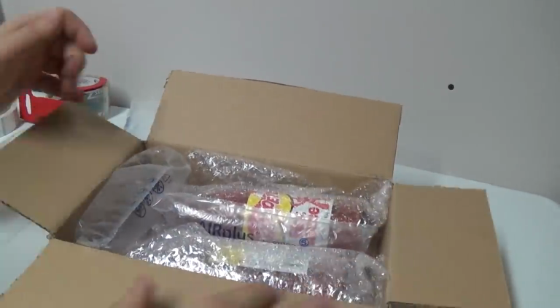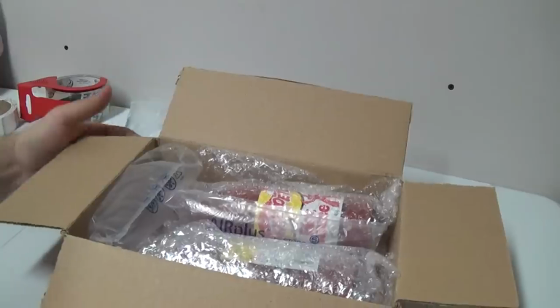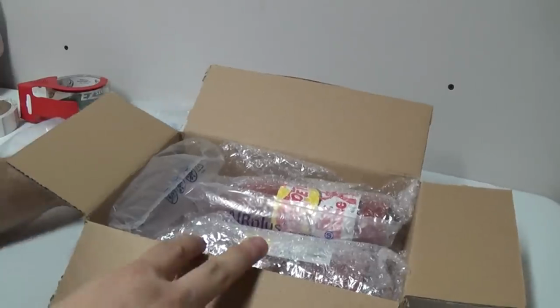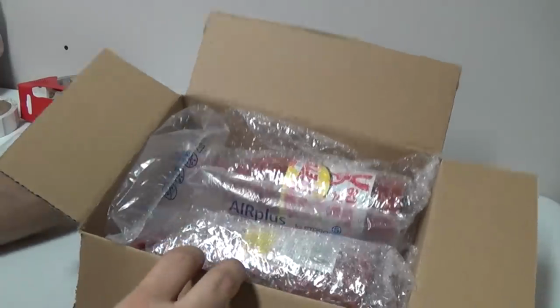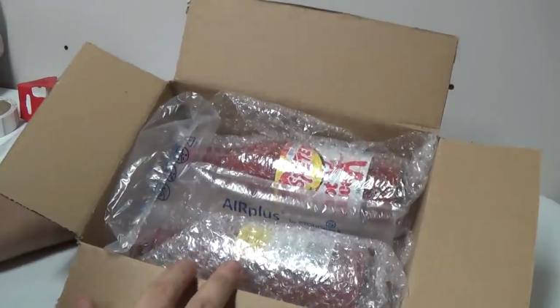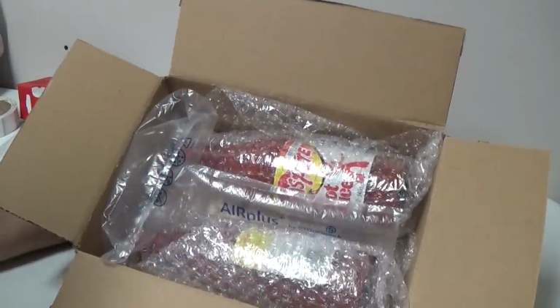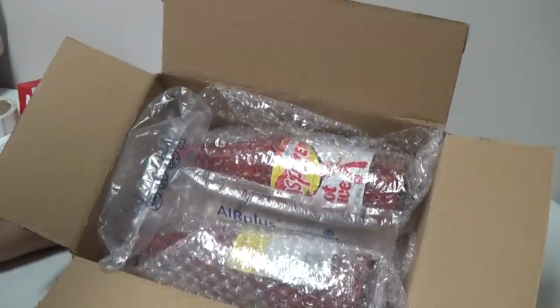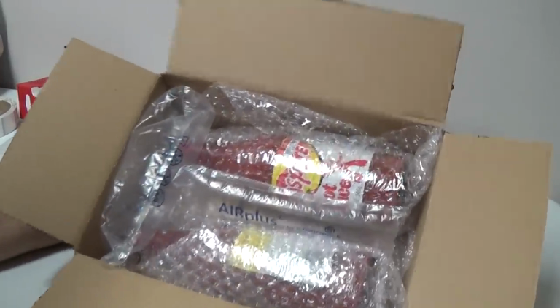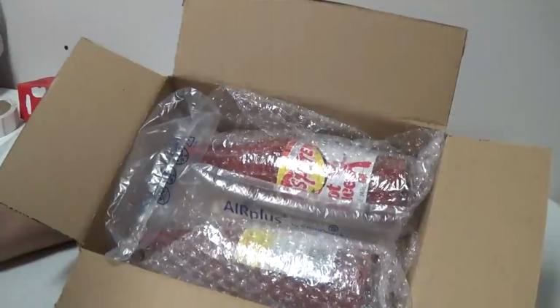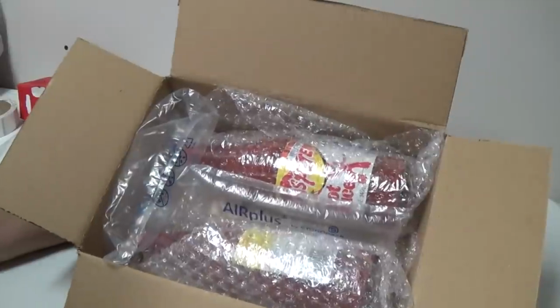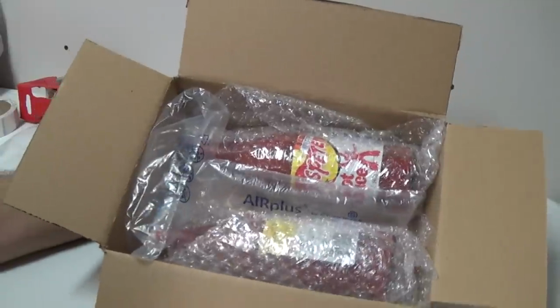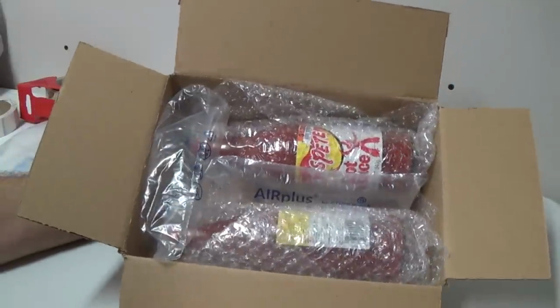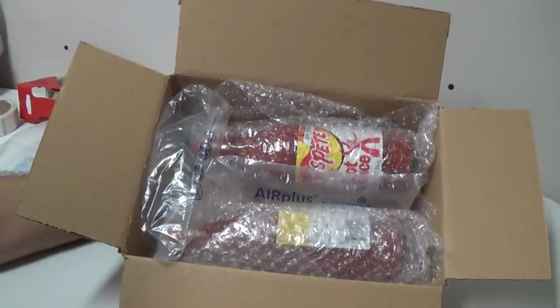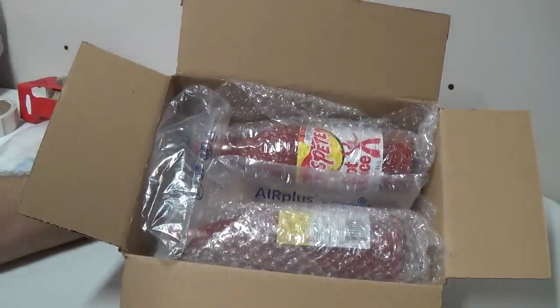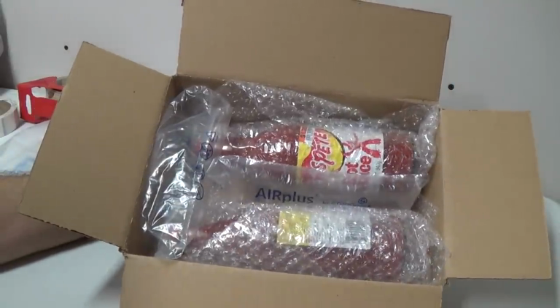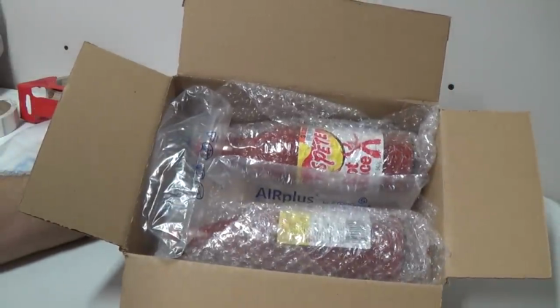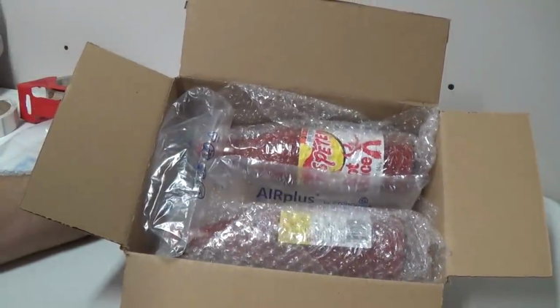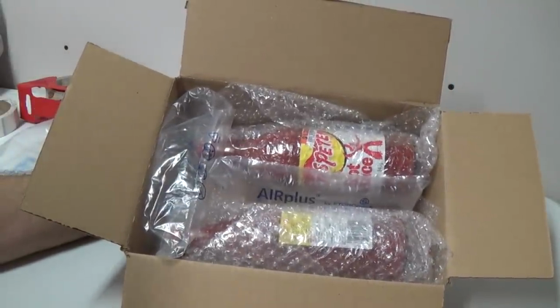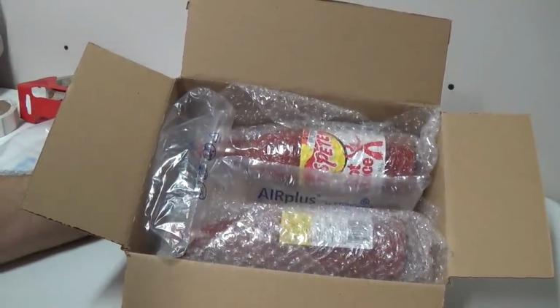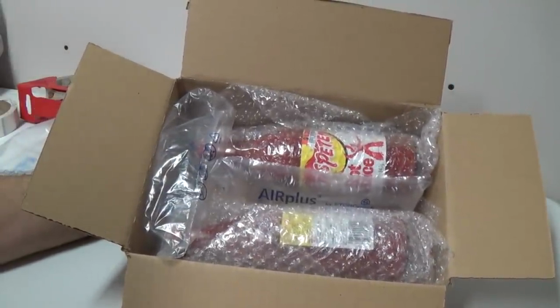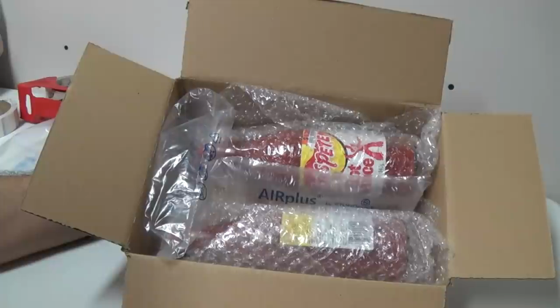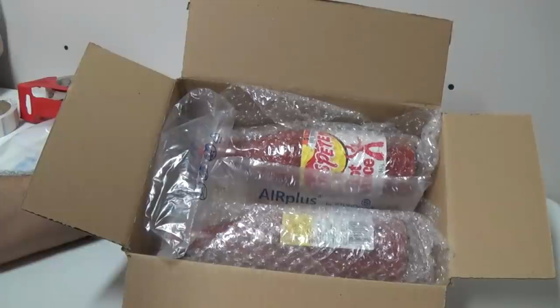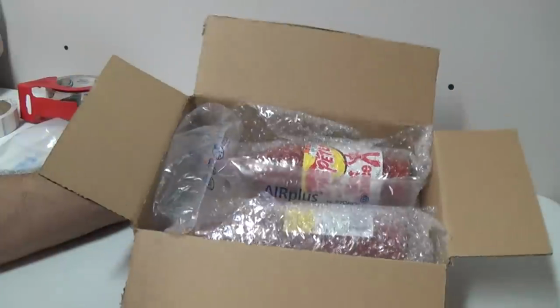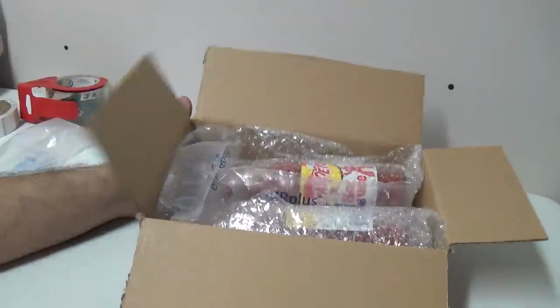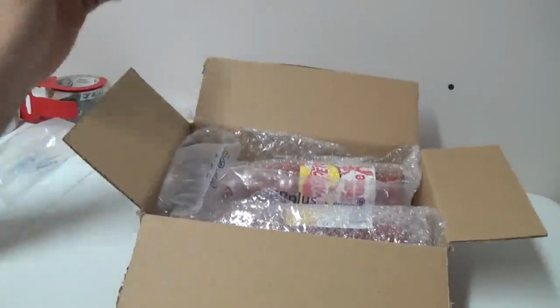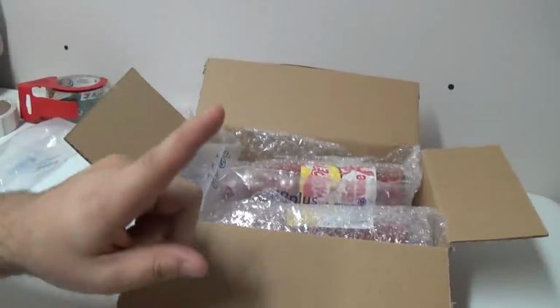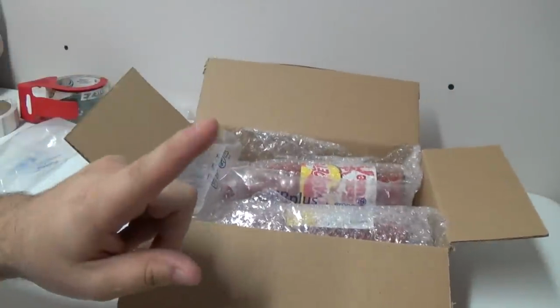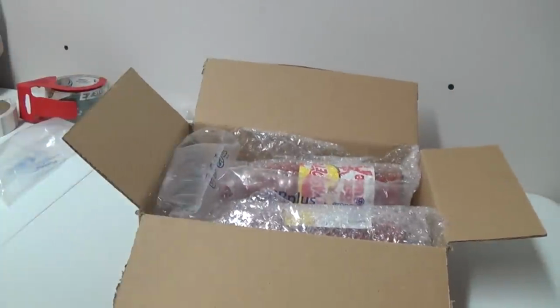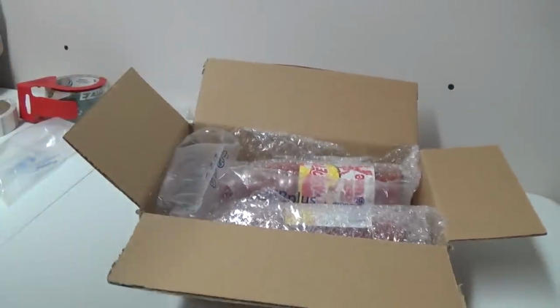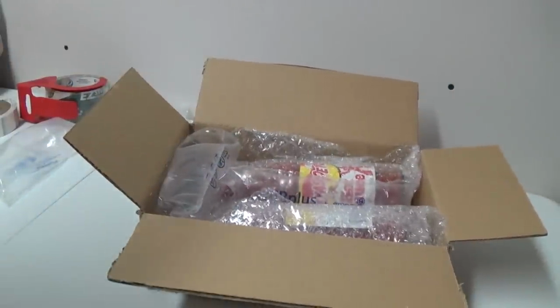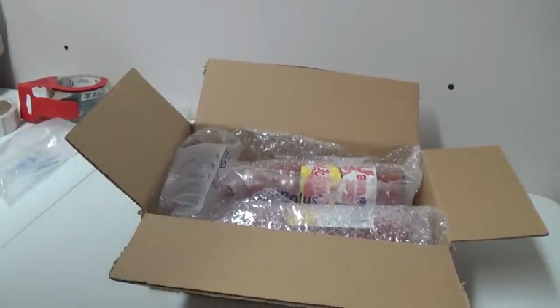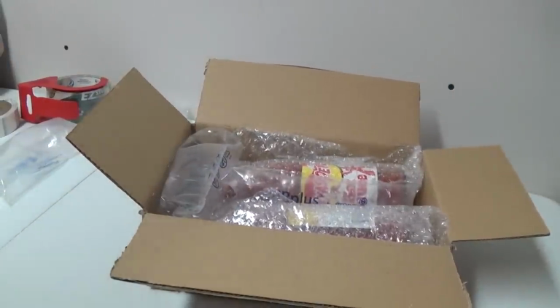That is pretty much how I do any breakable item. You just want to make sure it's not going anywhere once you package it up. If you have any questions, please comment below — happy to answer them. If you're not subscribed to my YouTube channel, click that button right there in the middle of your screen. I'll see you guys on the next video.